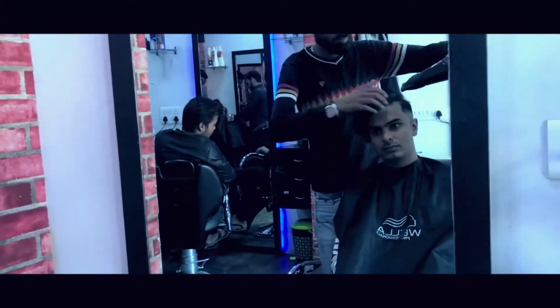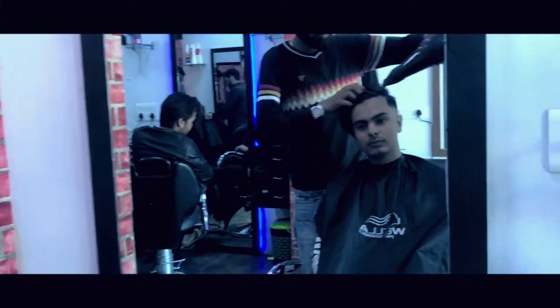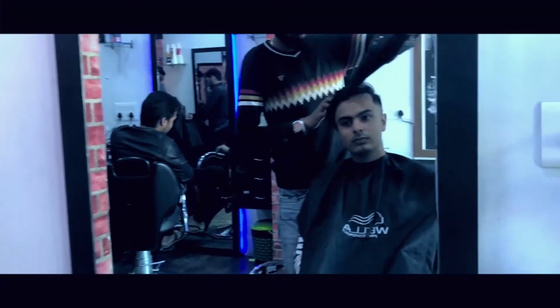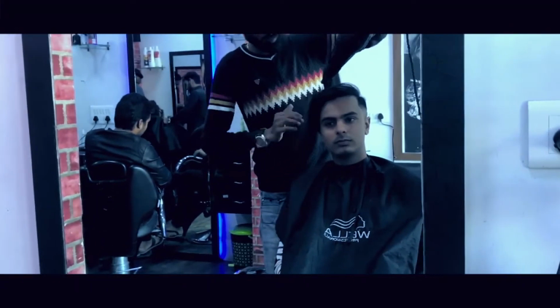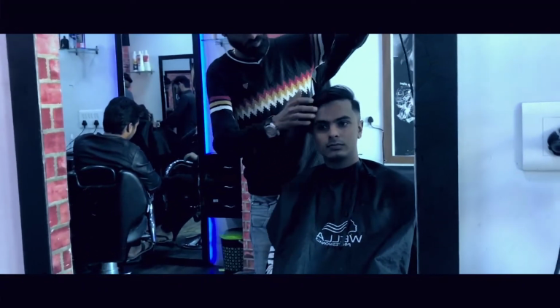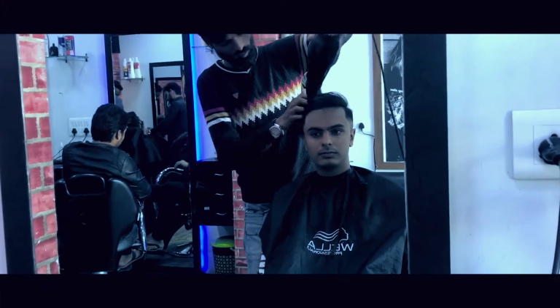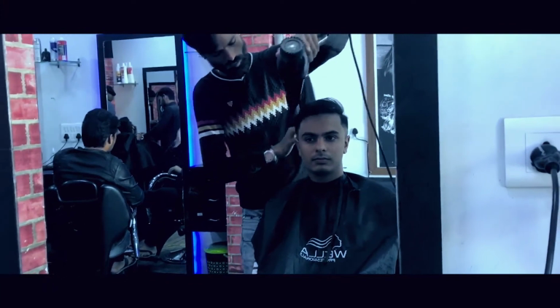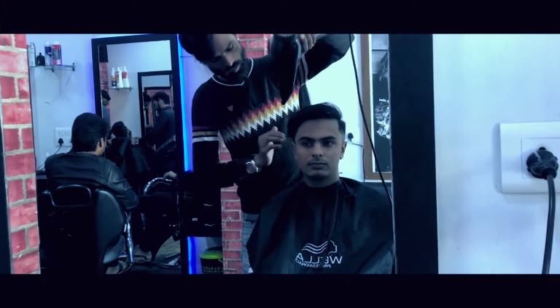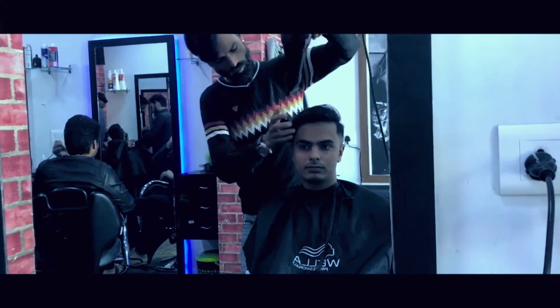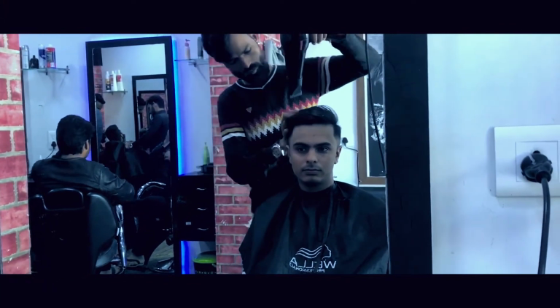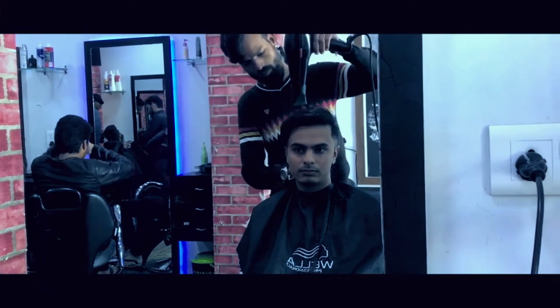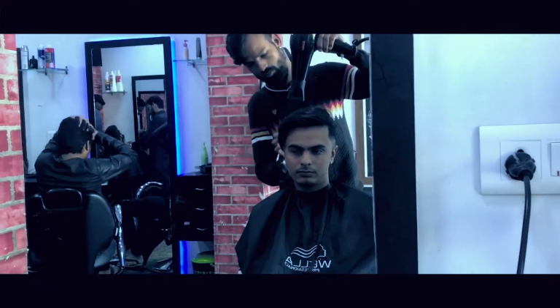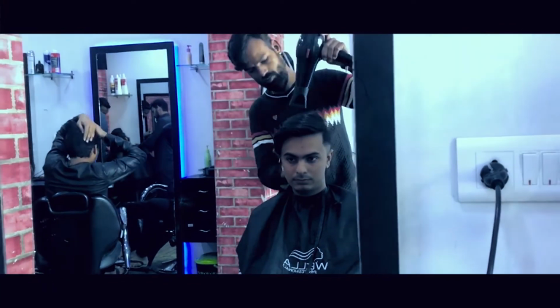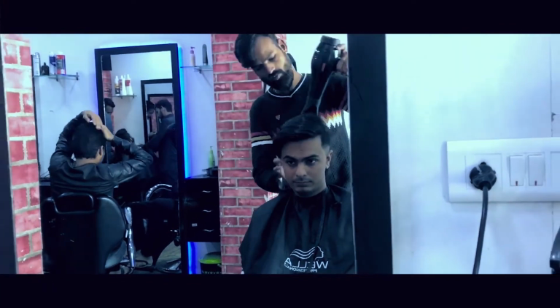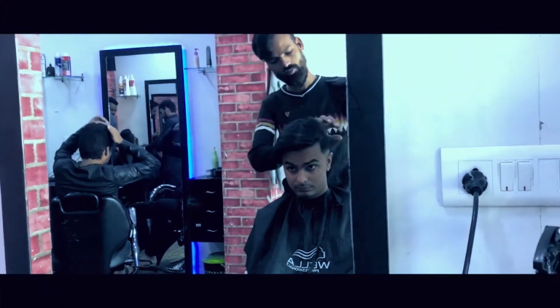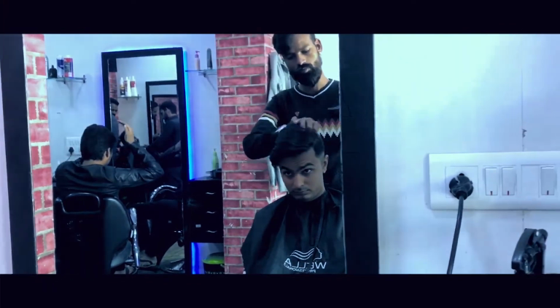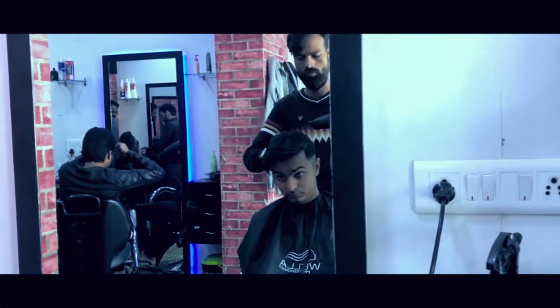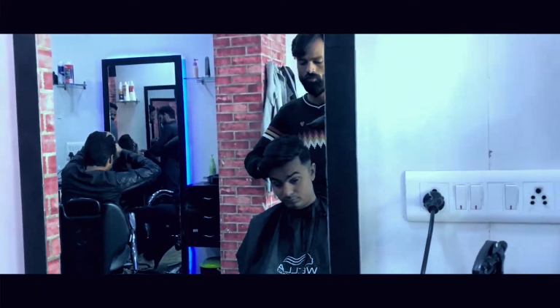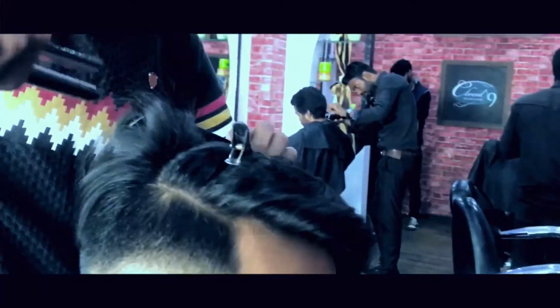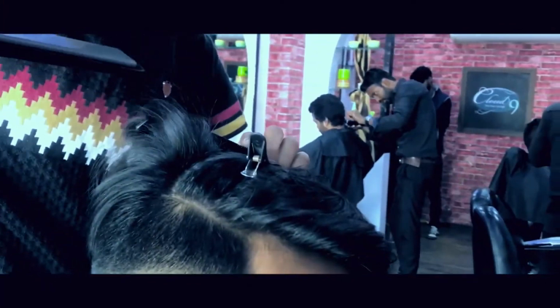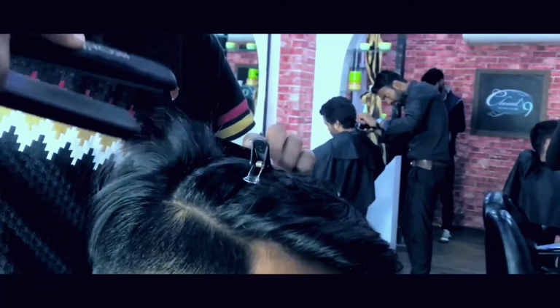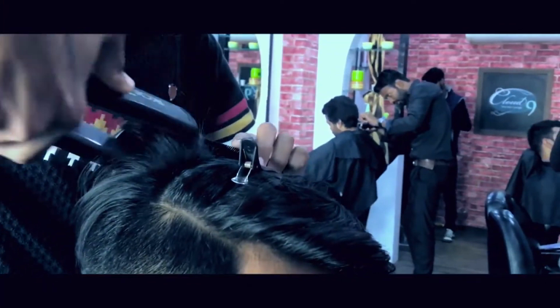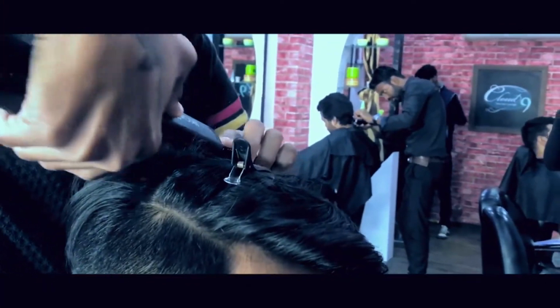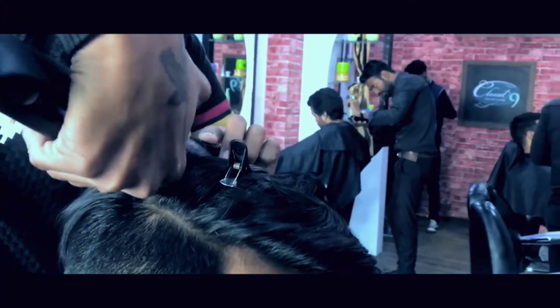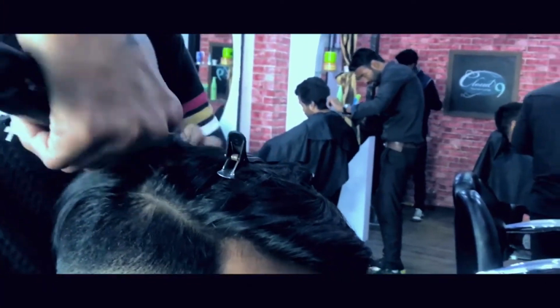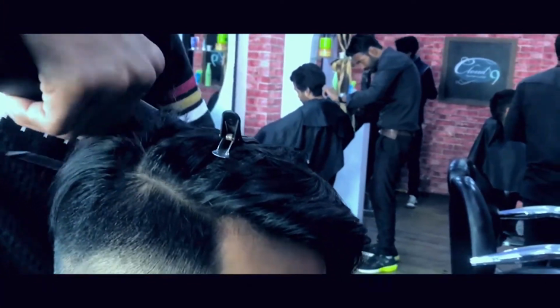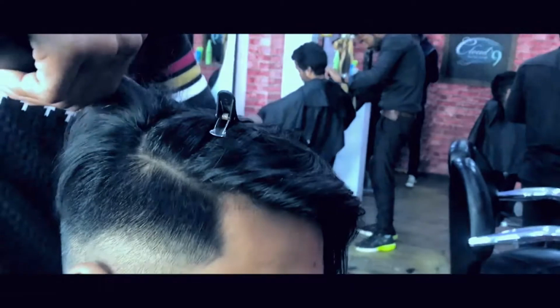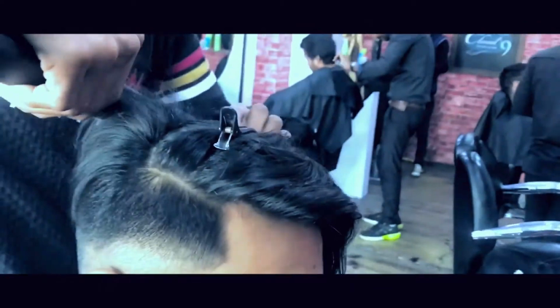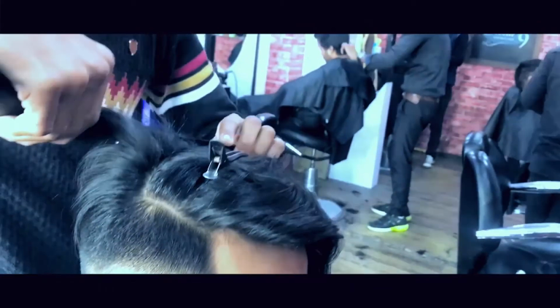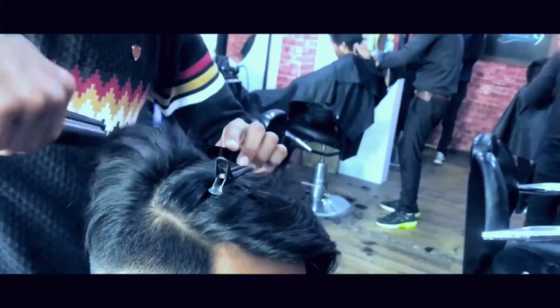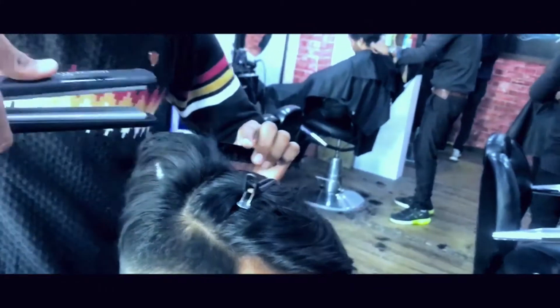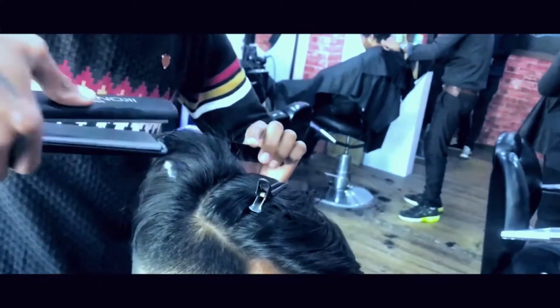Blow drying correctly is the key to this style. Using a straightener is pretty much optional though.